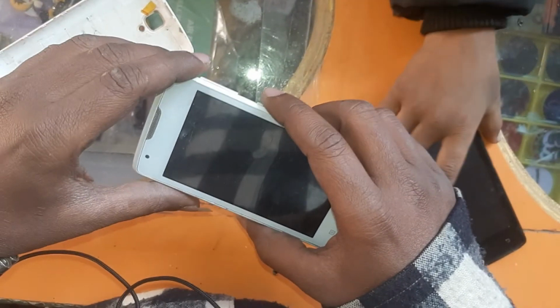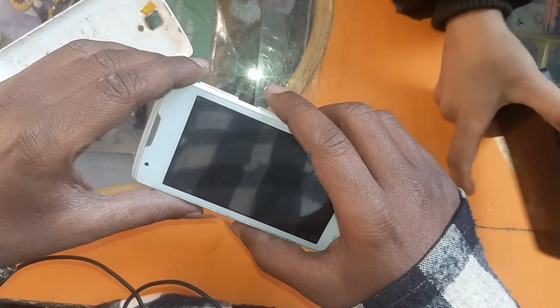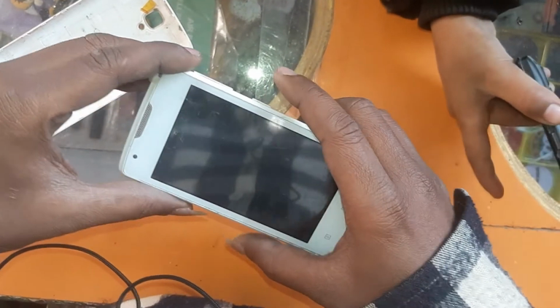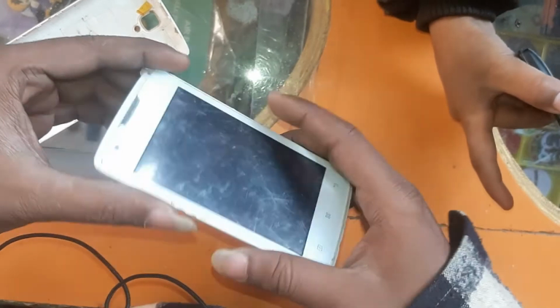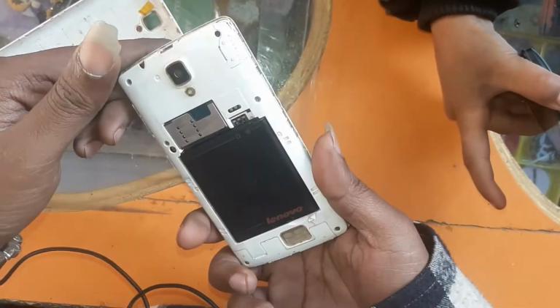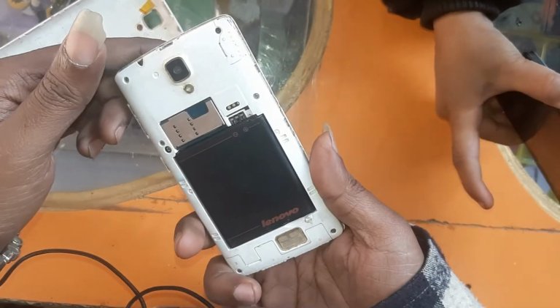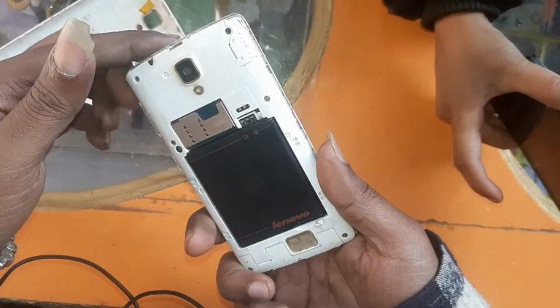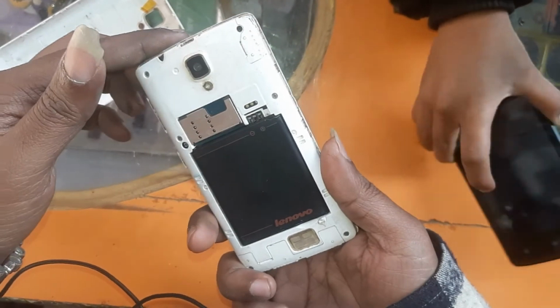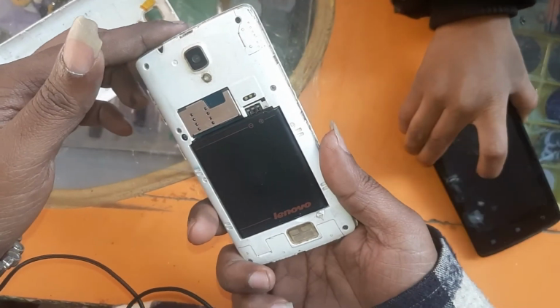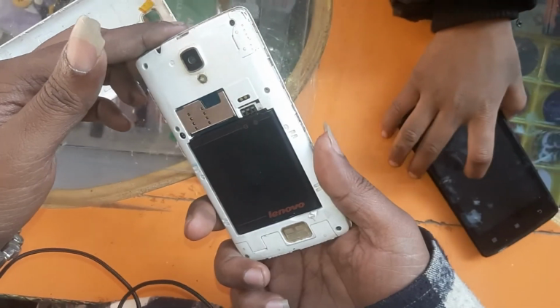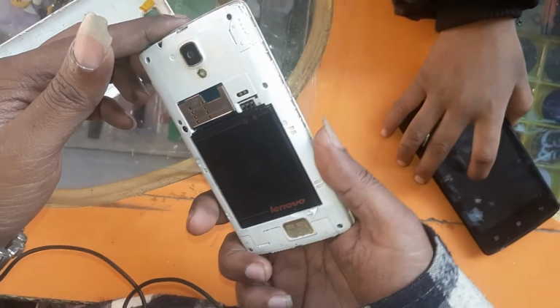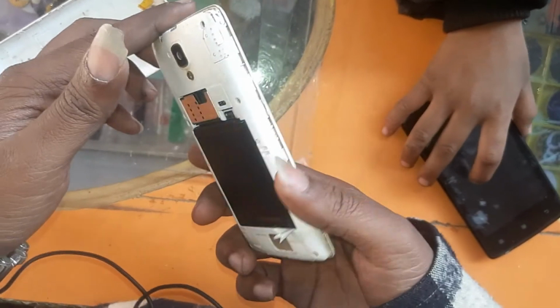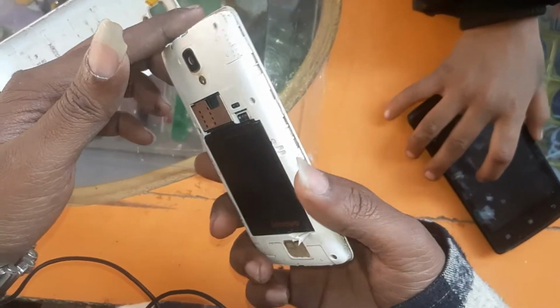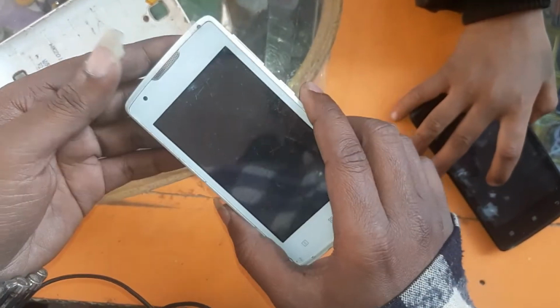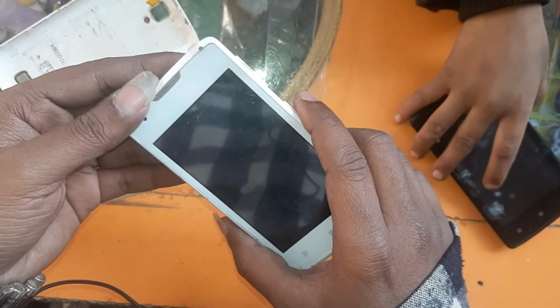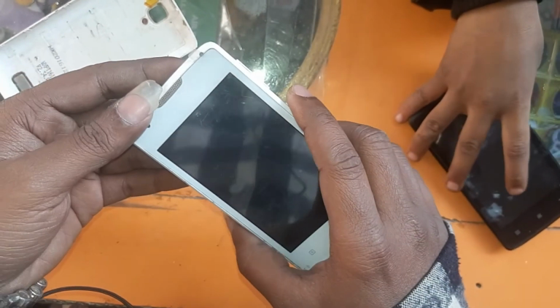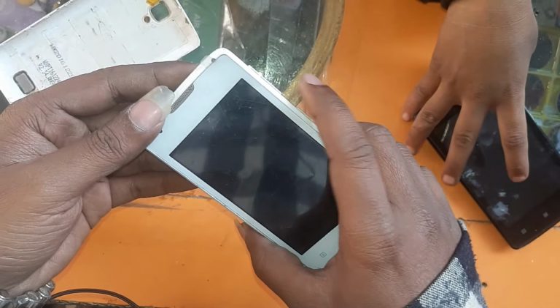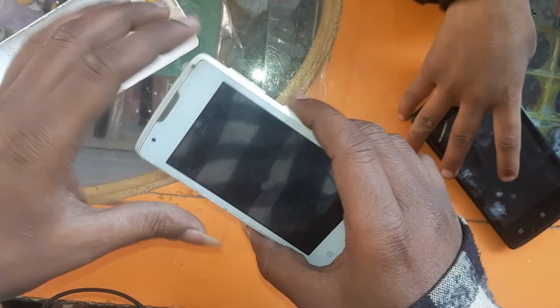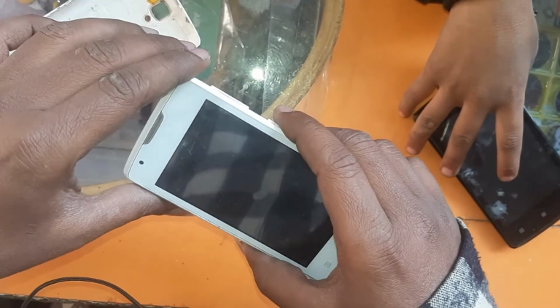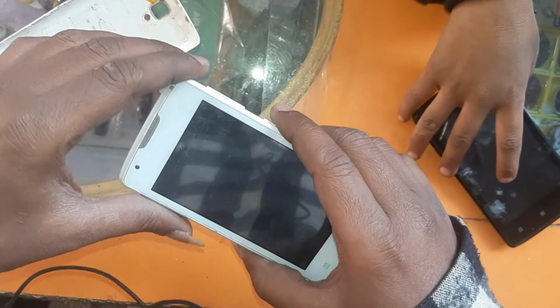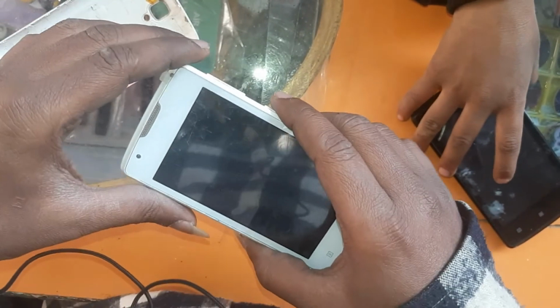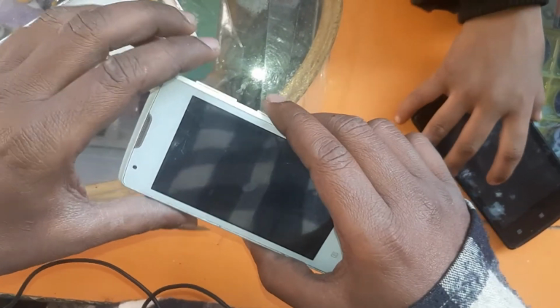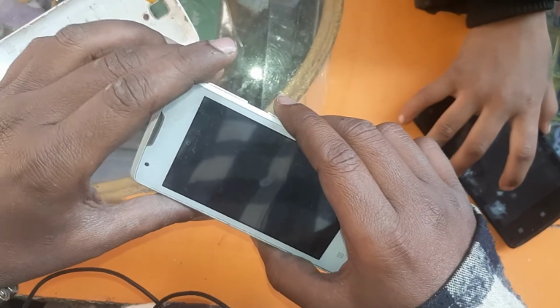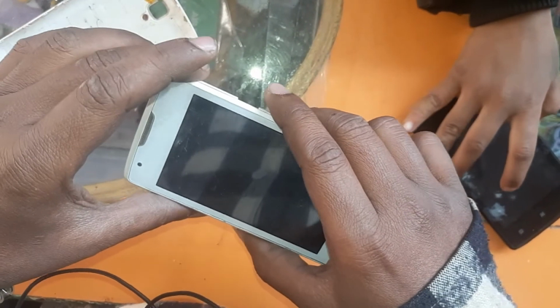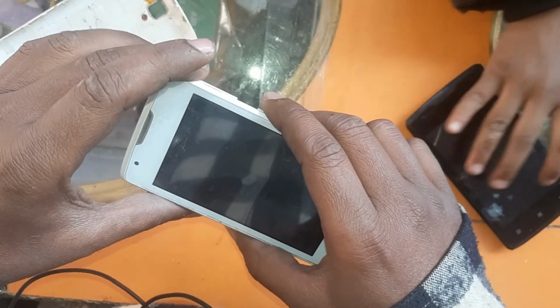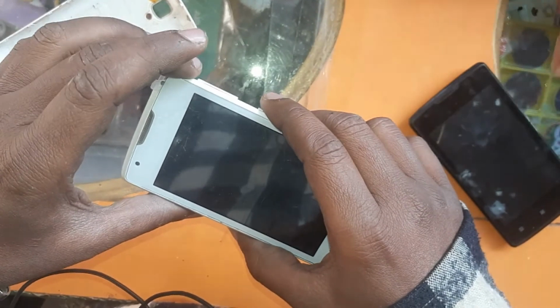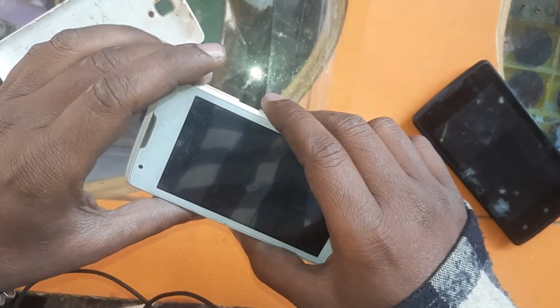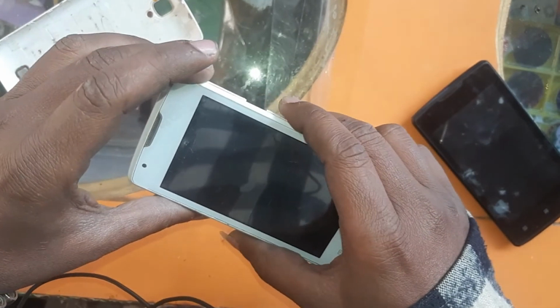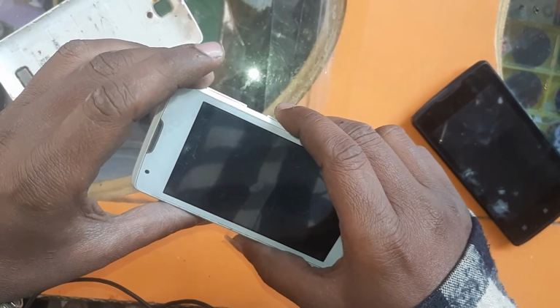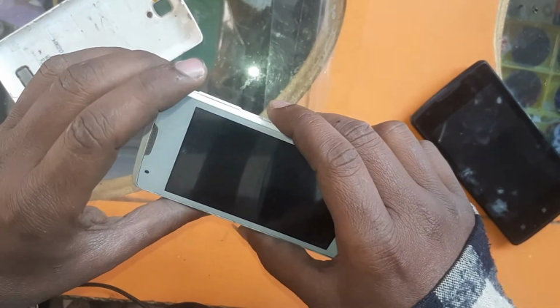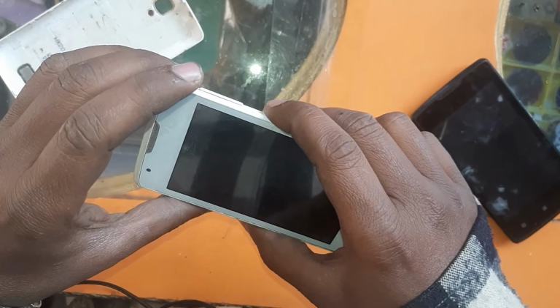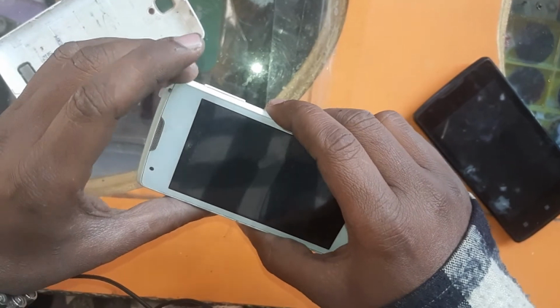This is the Lenovo set, Lenovo 1000. It's a lock — how do we do it? You can see here is the release button.